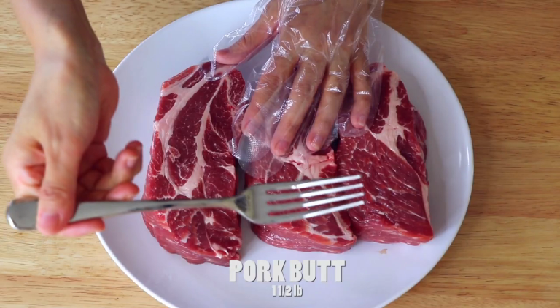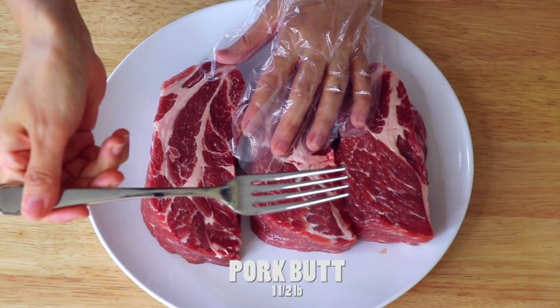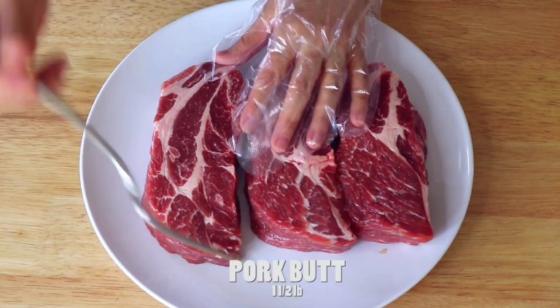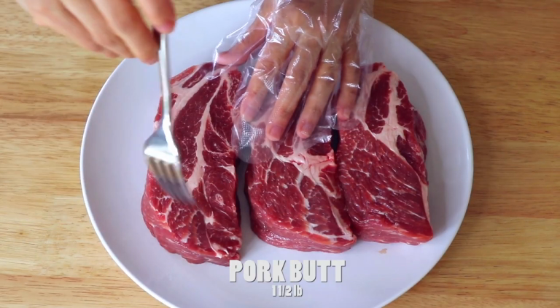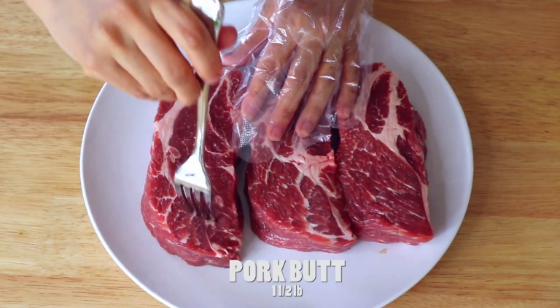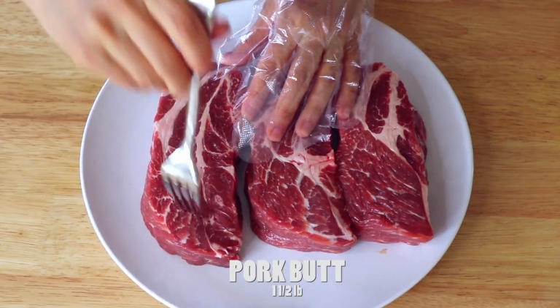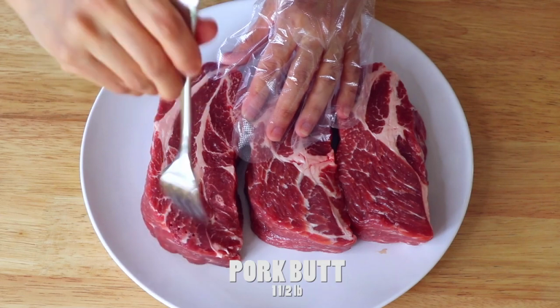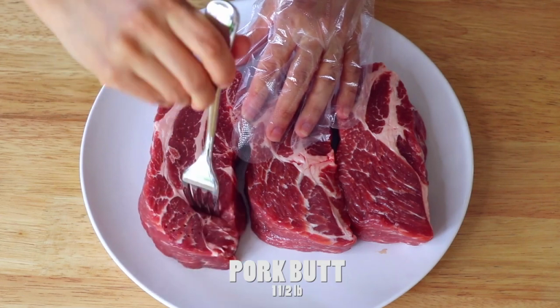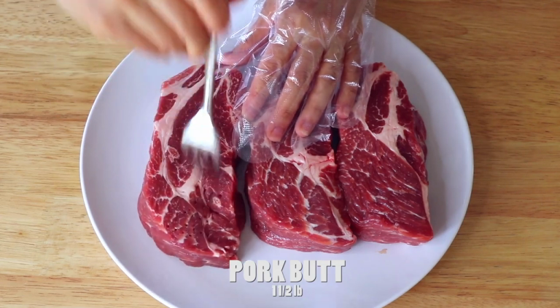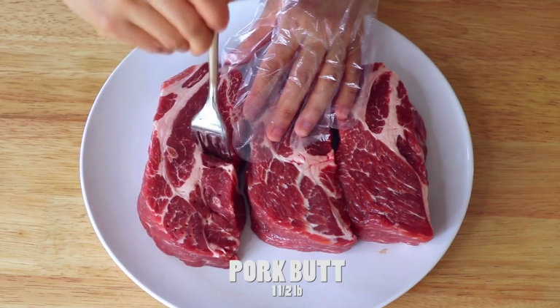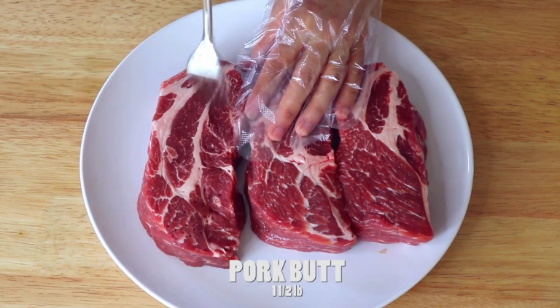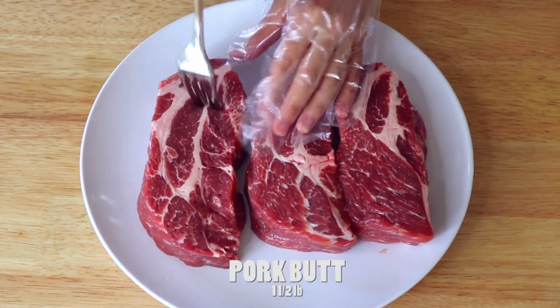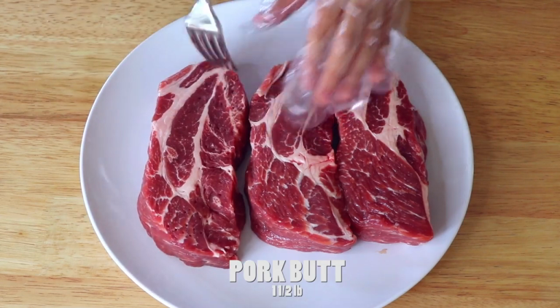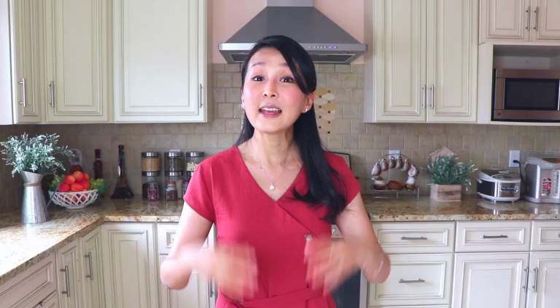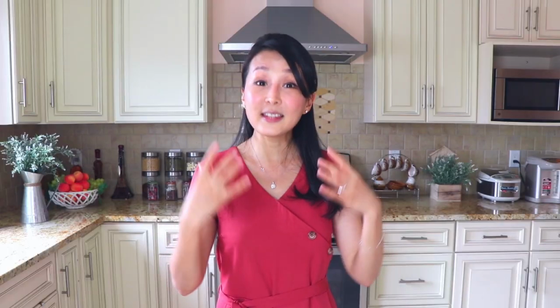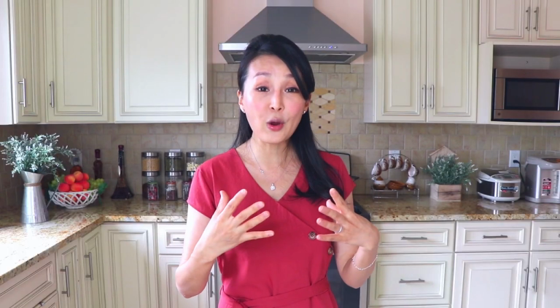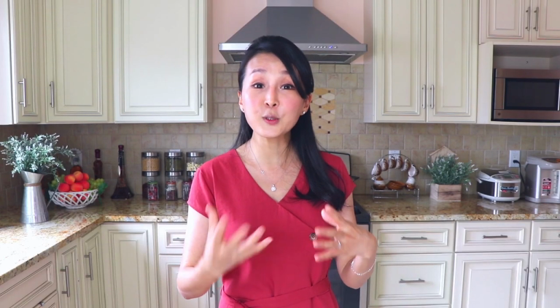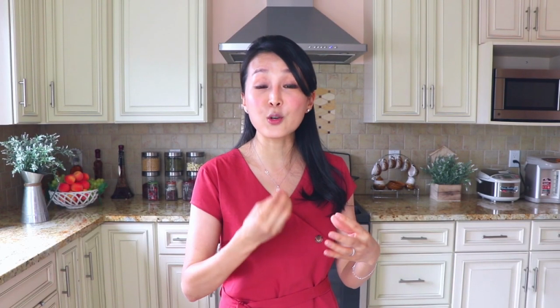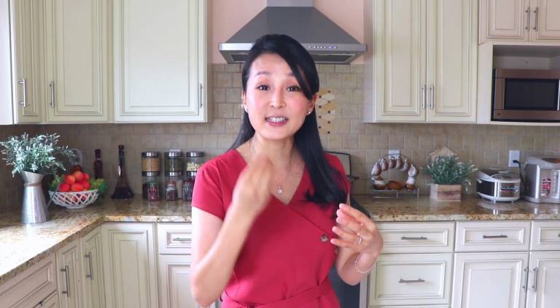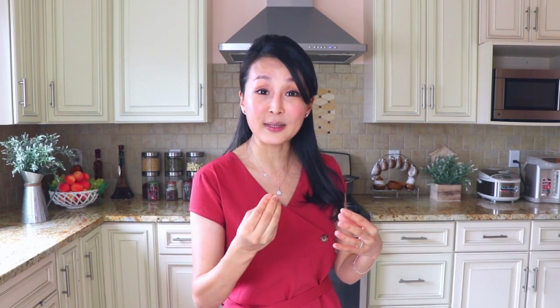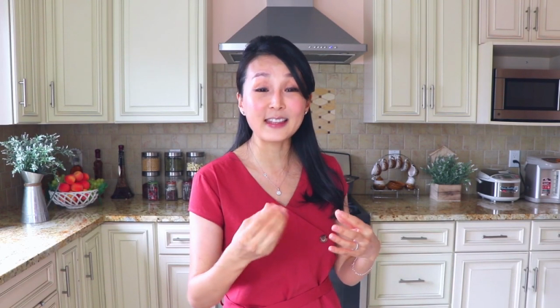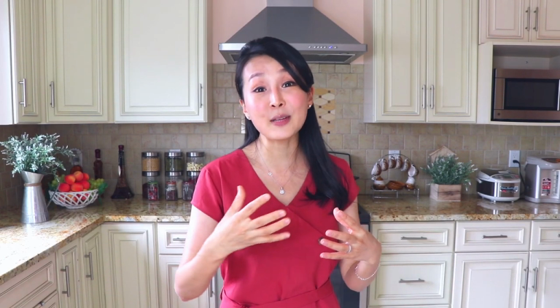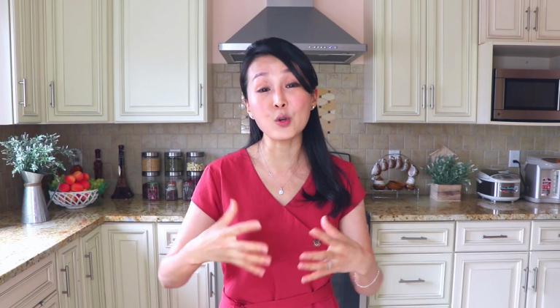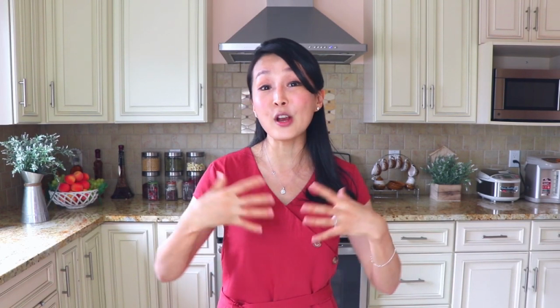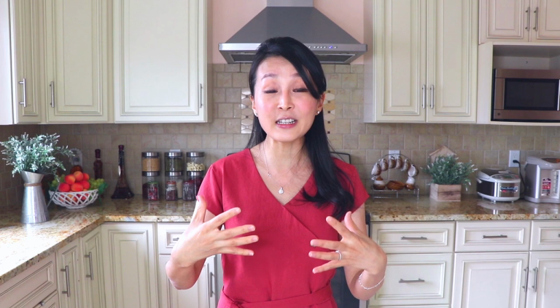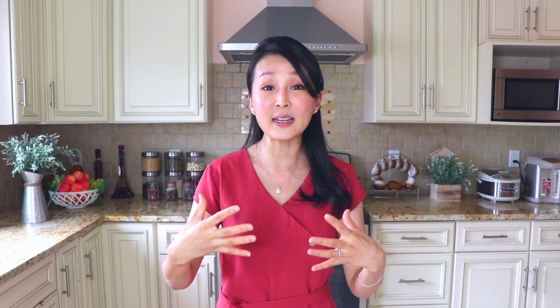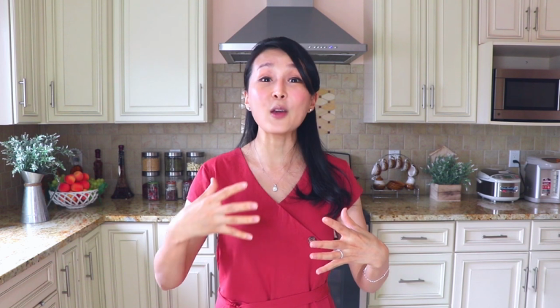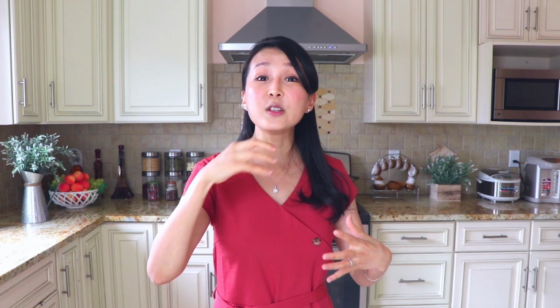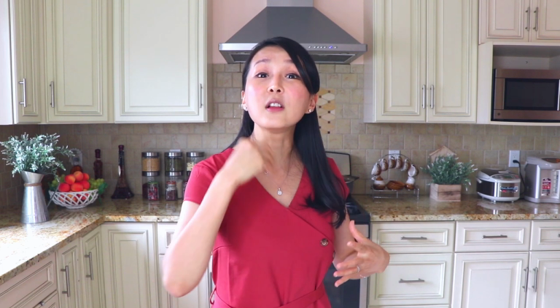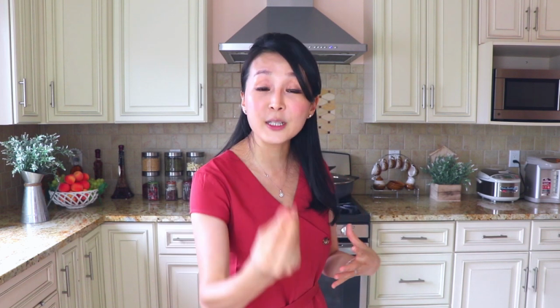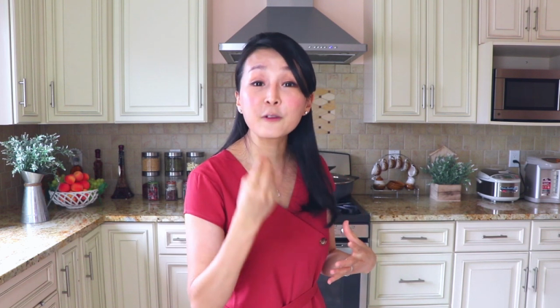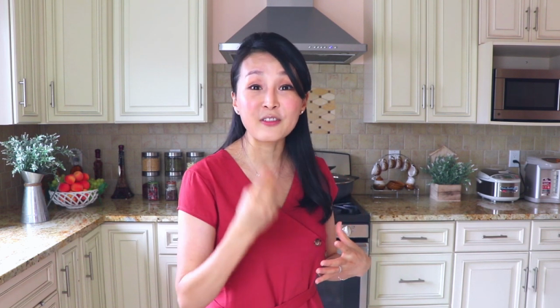First, we're gonna use a fork to lightly stab all over the pork. This will help to tenderize the meat. At the same time, when you marinate the meat, it will develop deeper flavors.